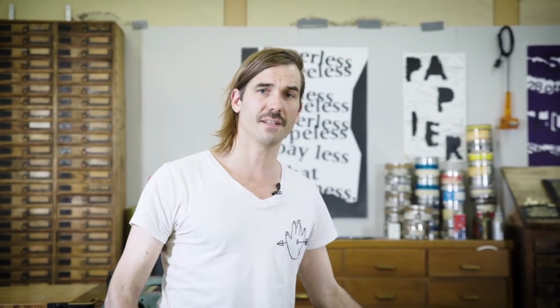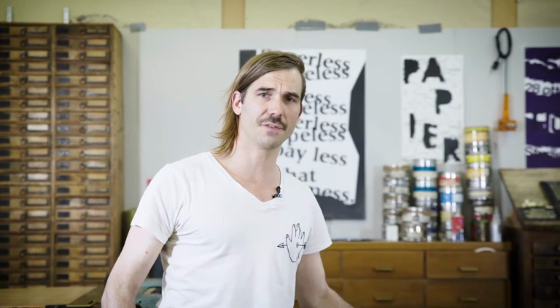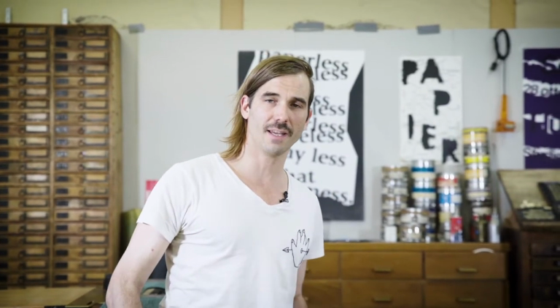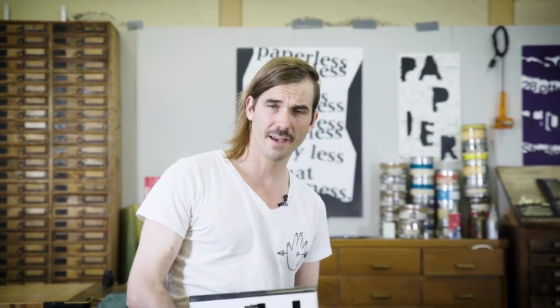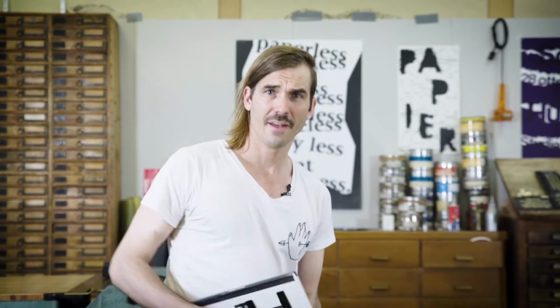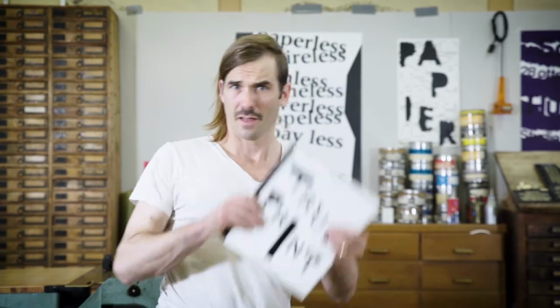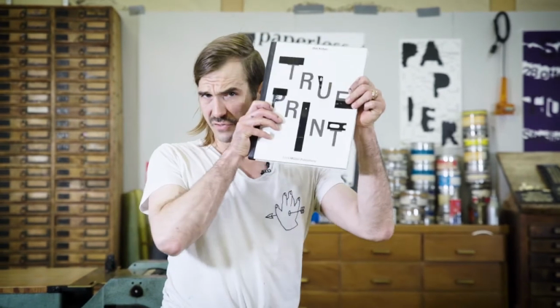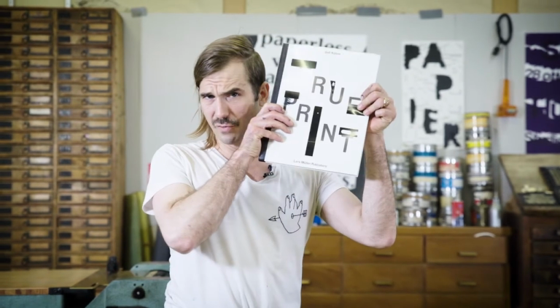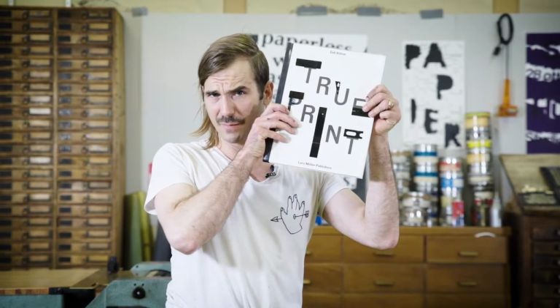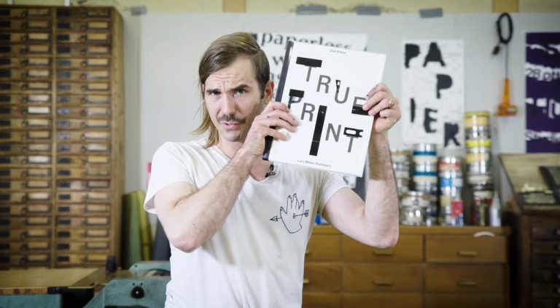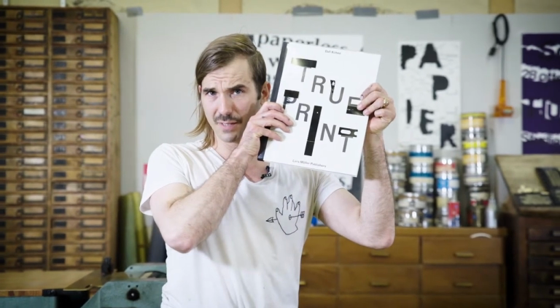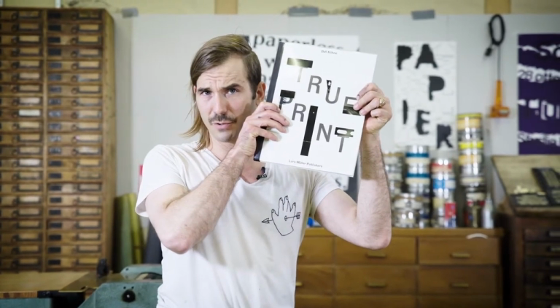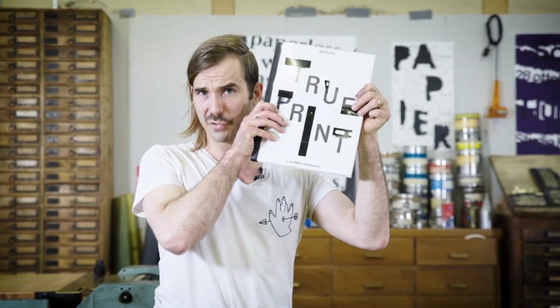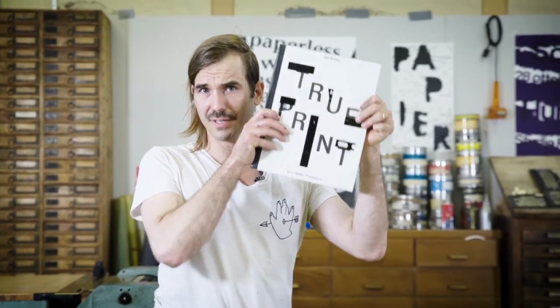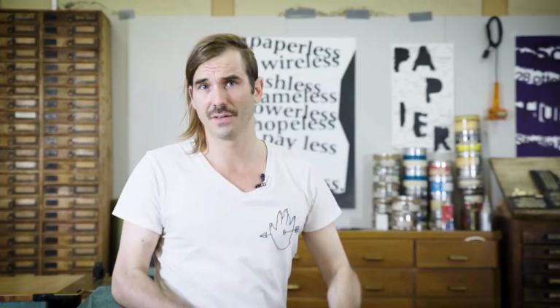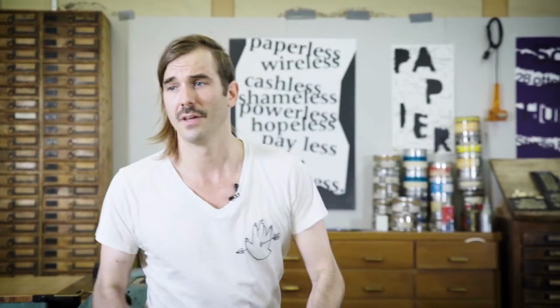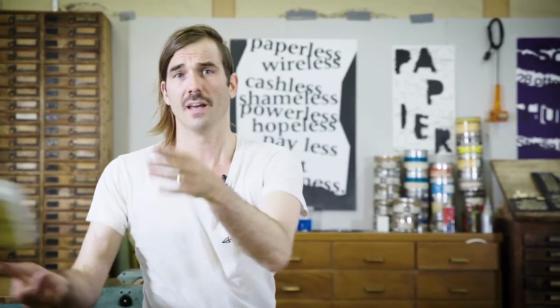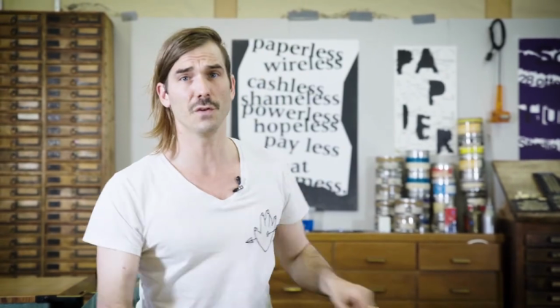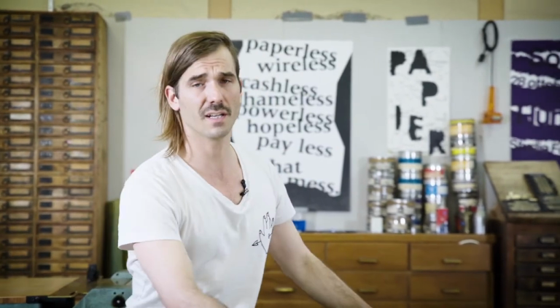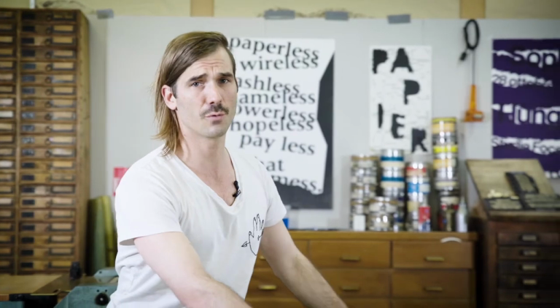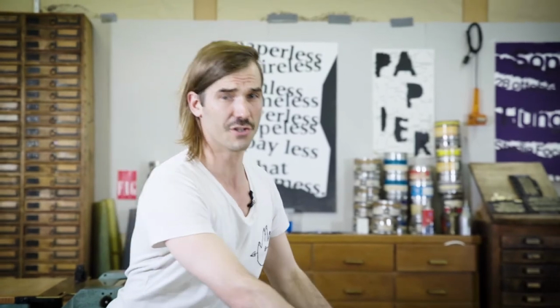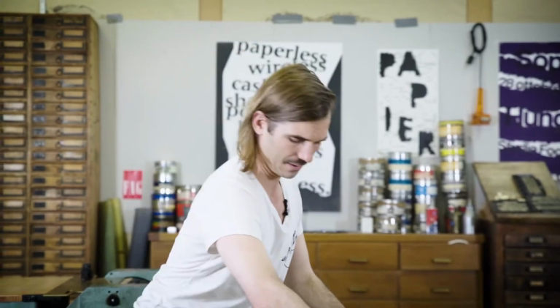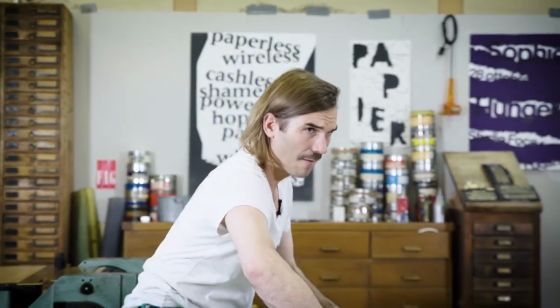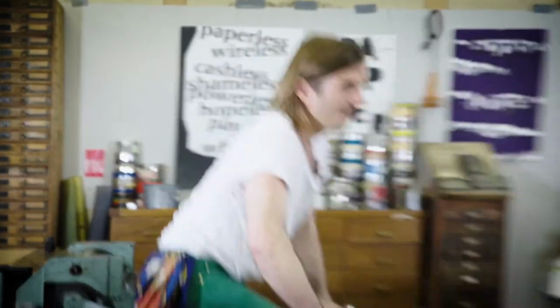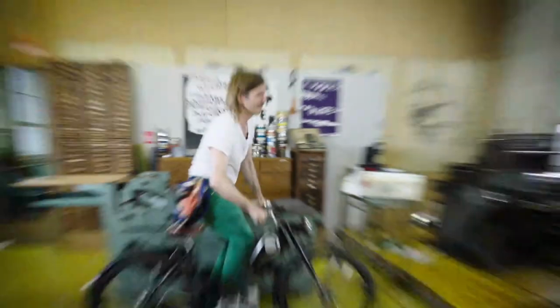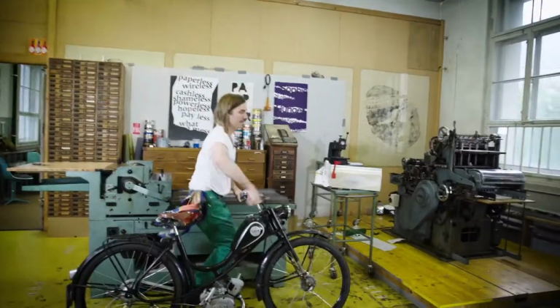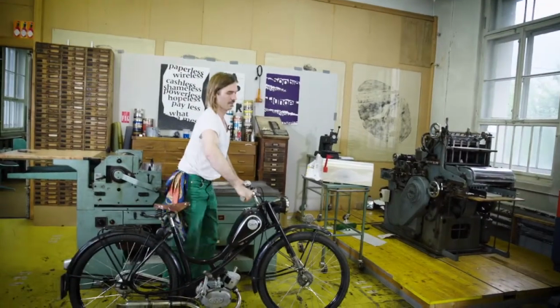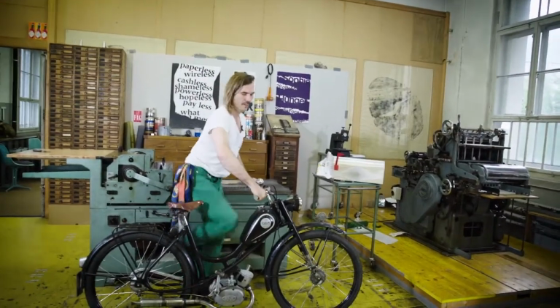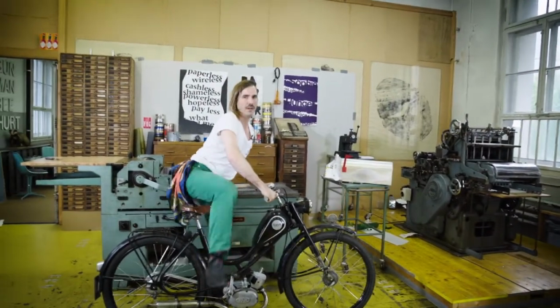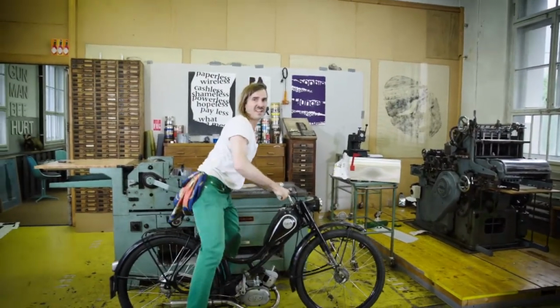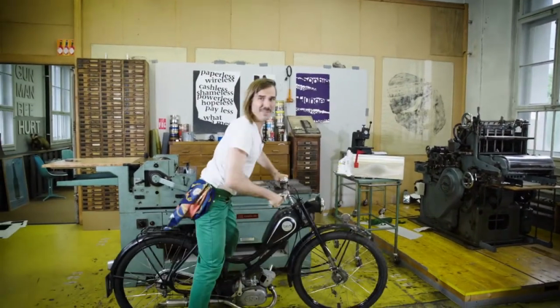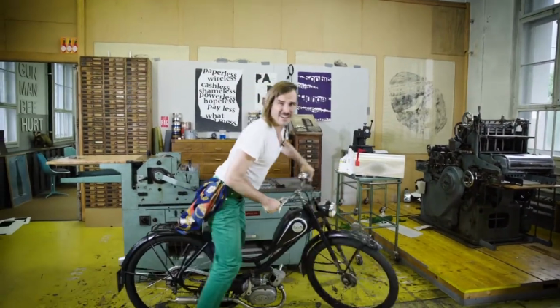That's it for today. See the rest of my posters in my book TruePrint. And if you've got any more questions, send me a letter.